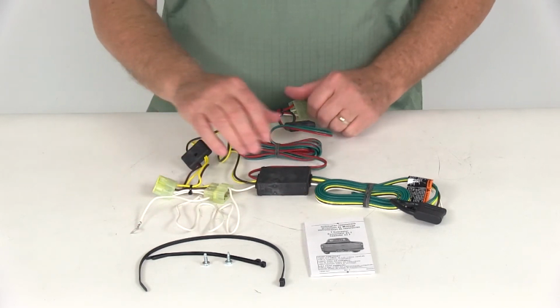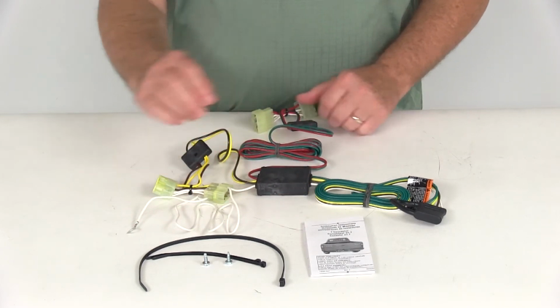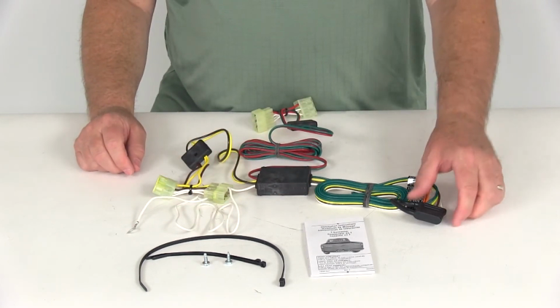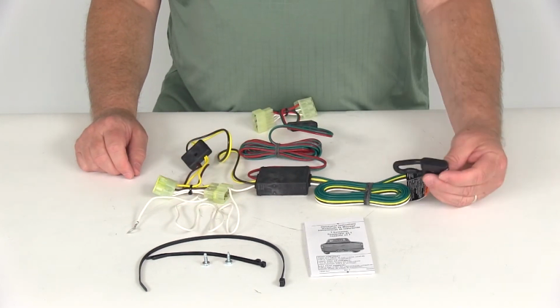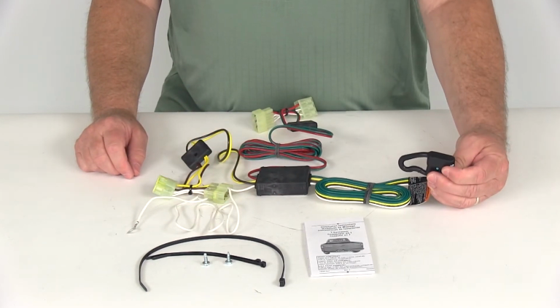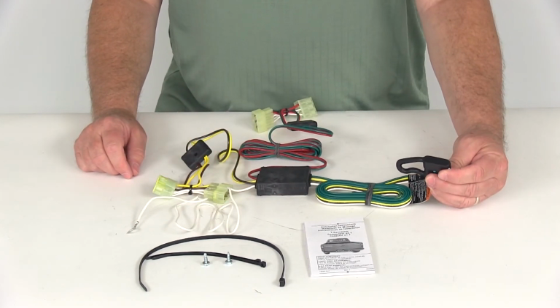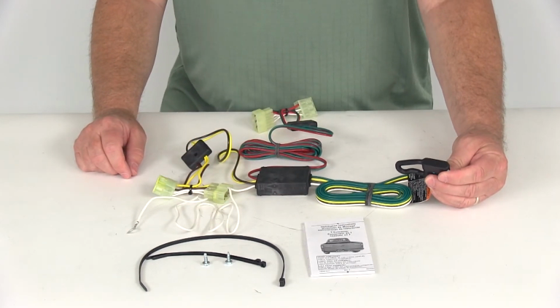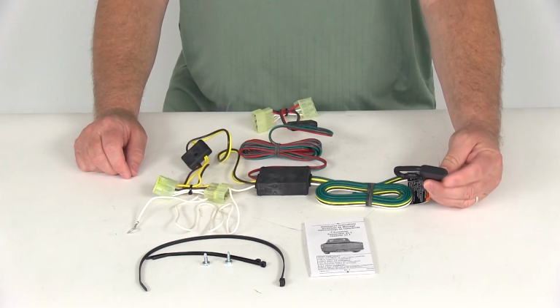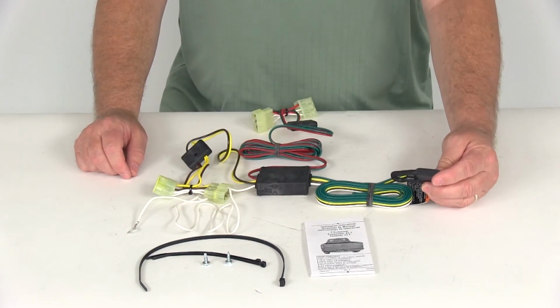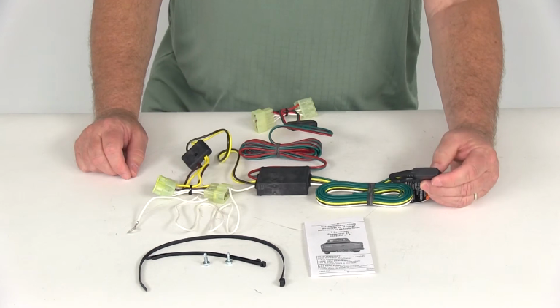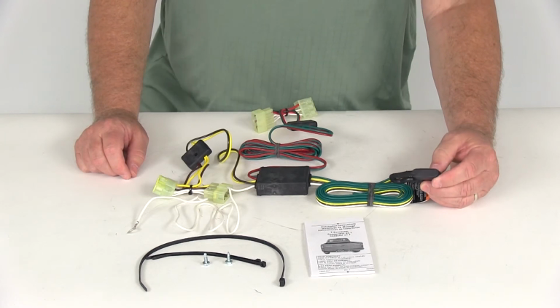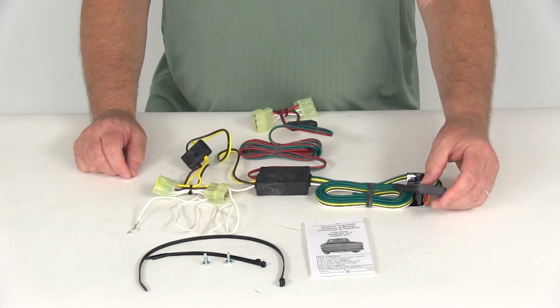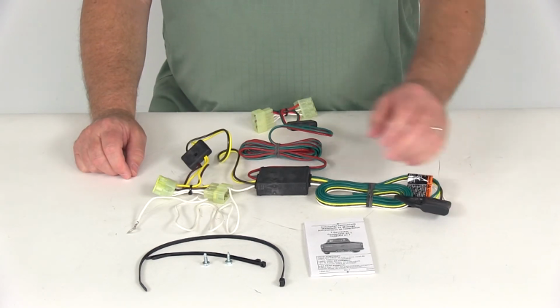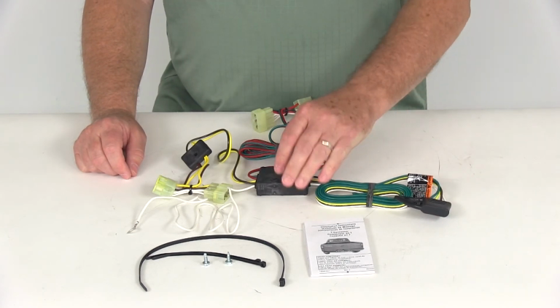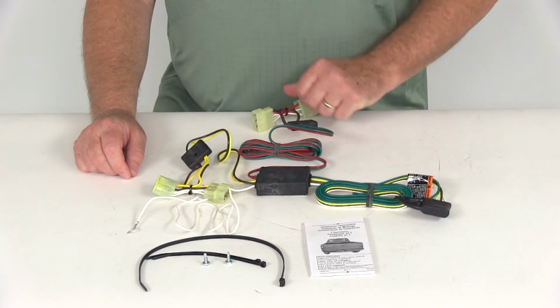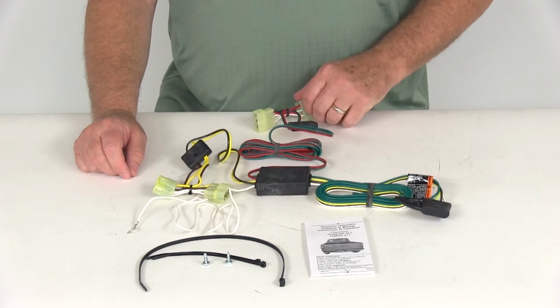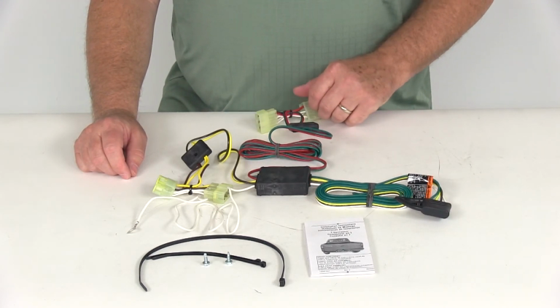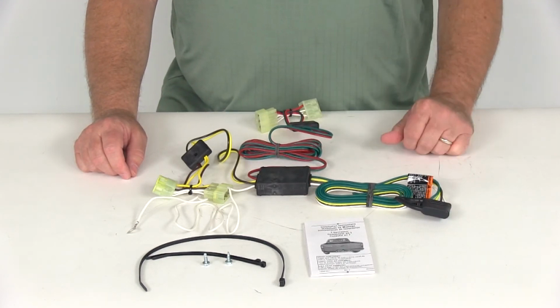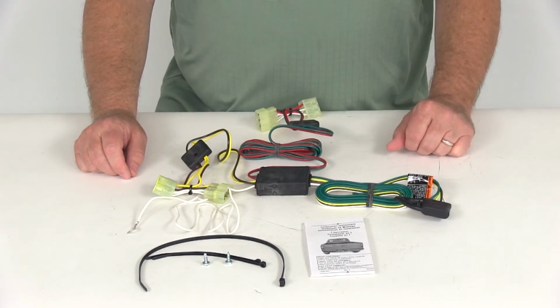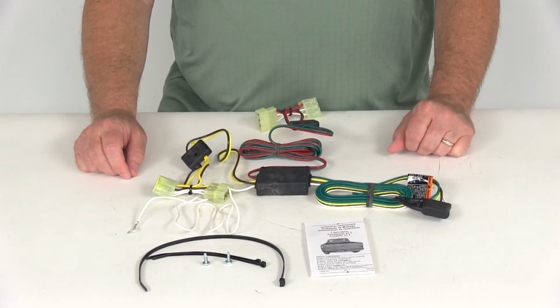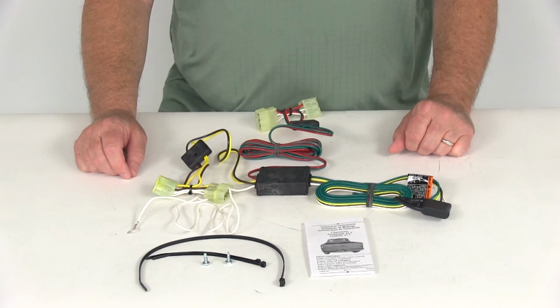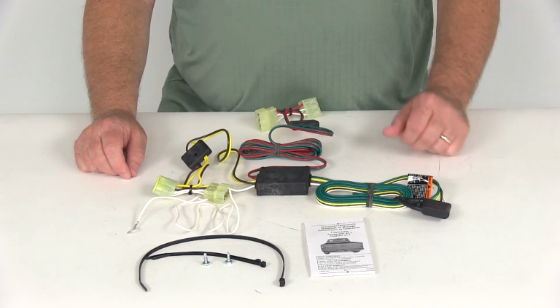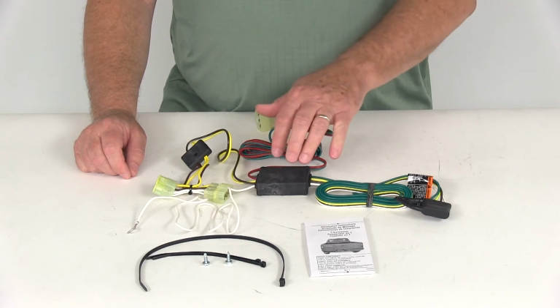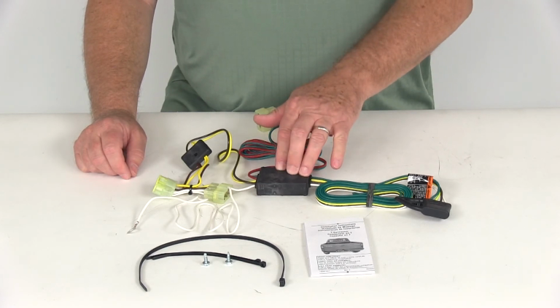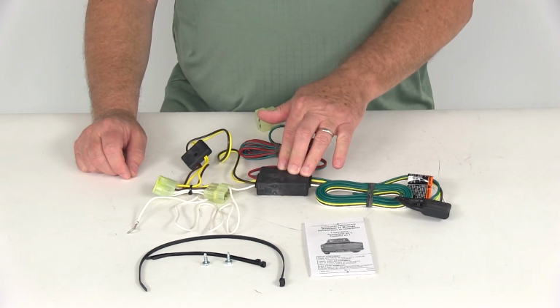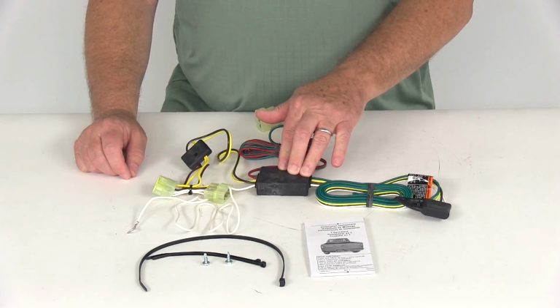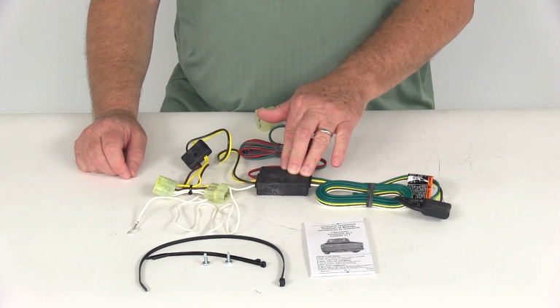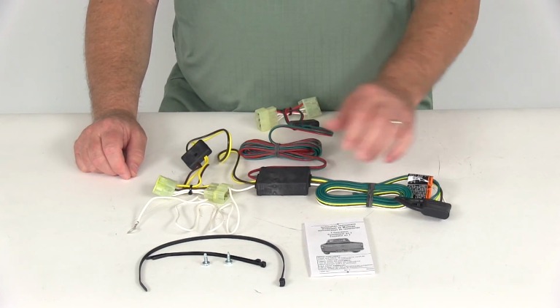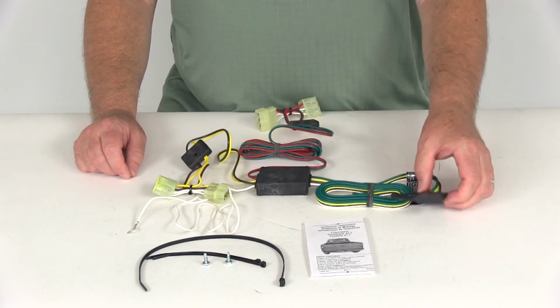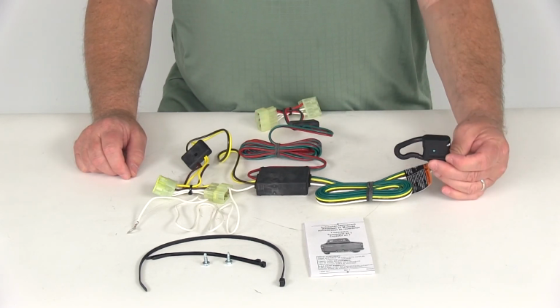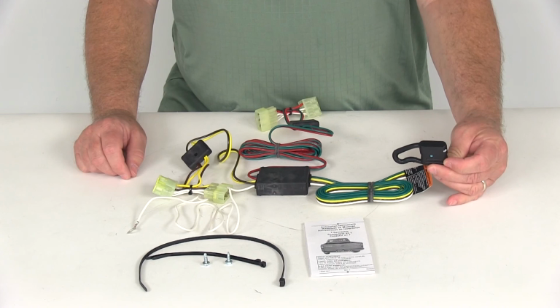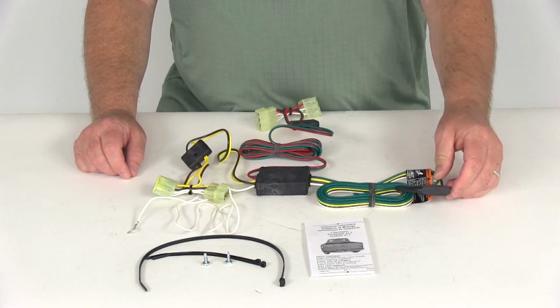With everything connected, you can go ahead and plug into your trailer, and it will supply the signal lights your trailer needs. That covers the review of part number 118379, the Draw-Tite T1 Vehicle Wiring Harness with the 4-Way Flat Trailer Connector.